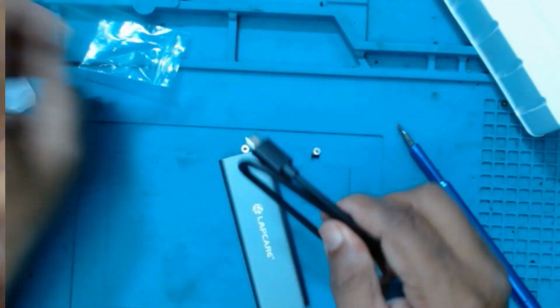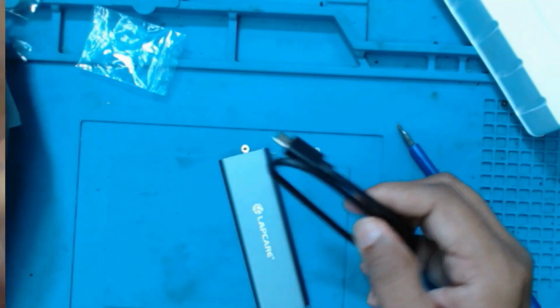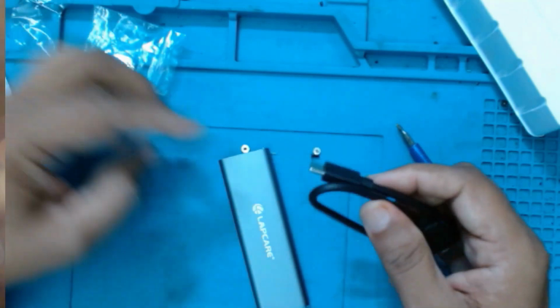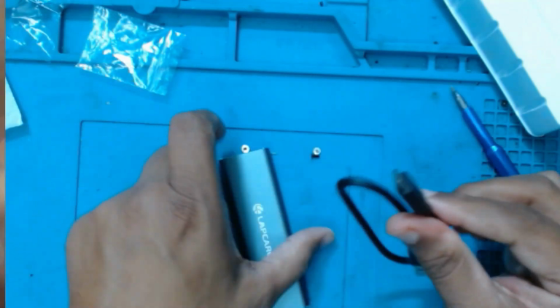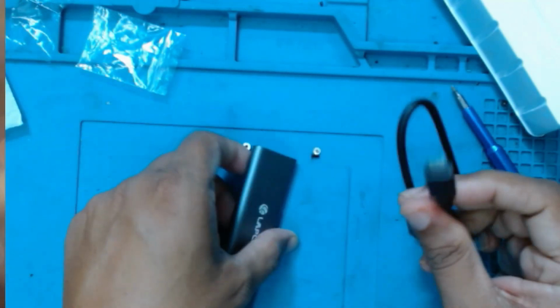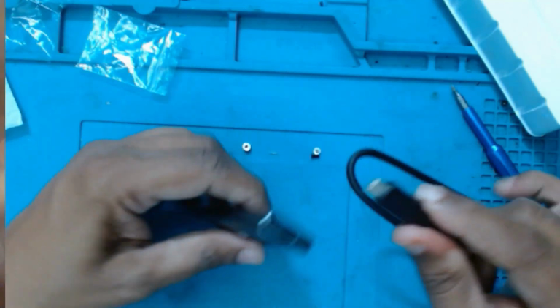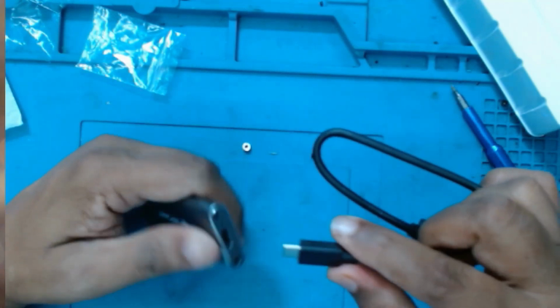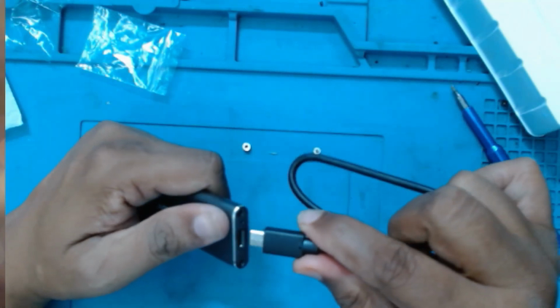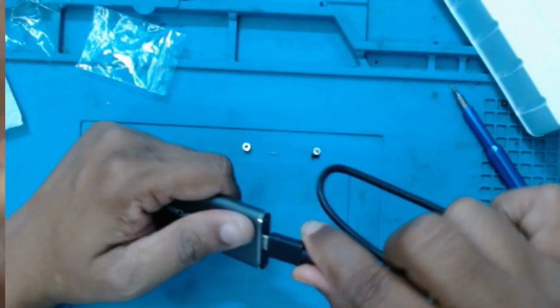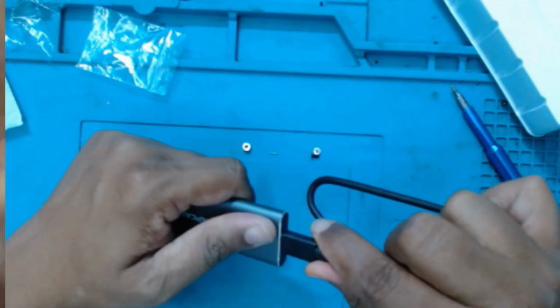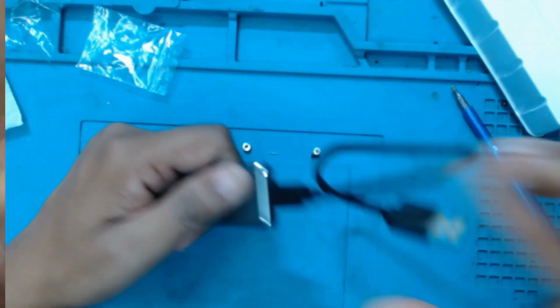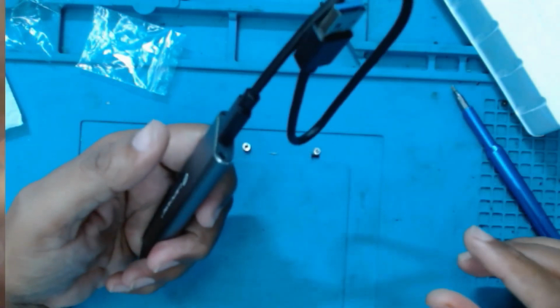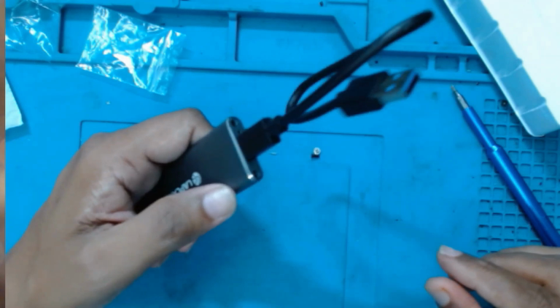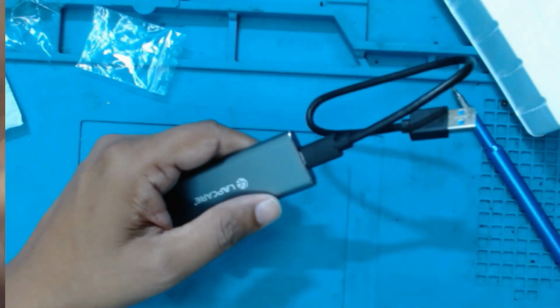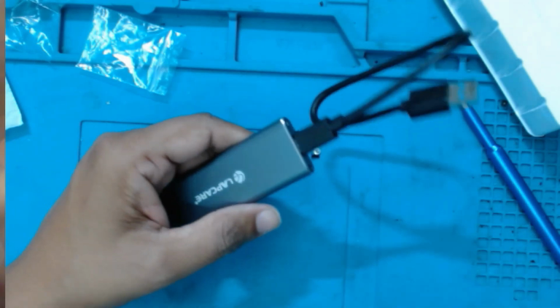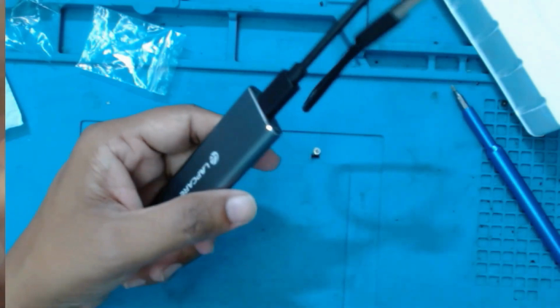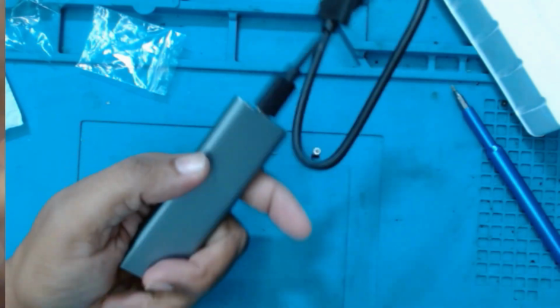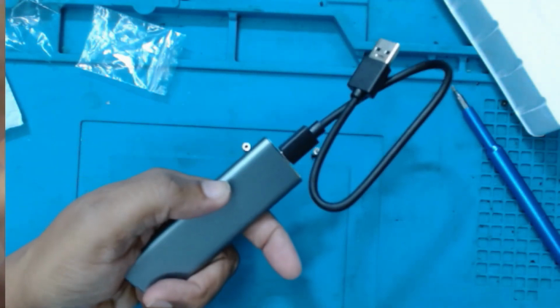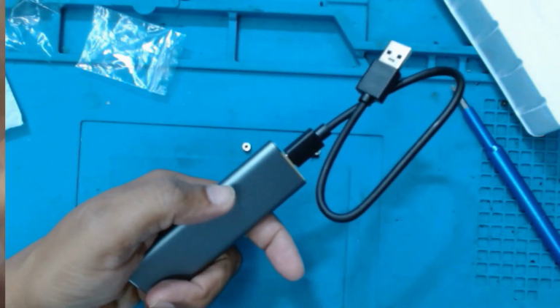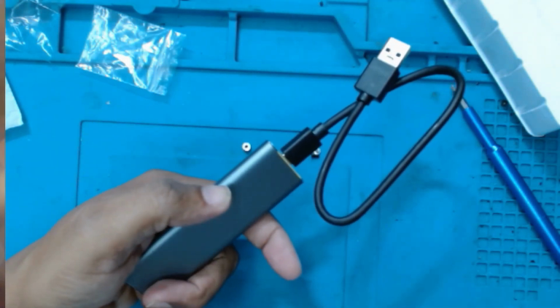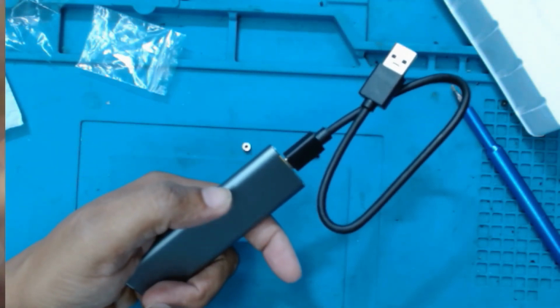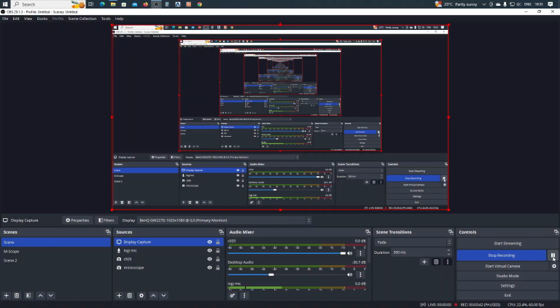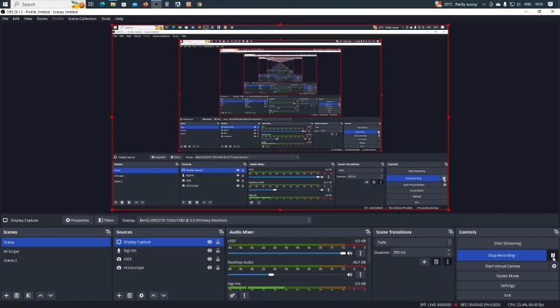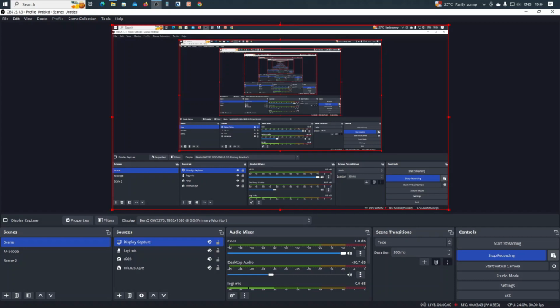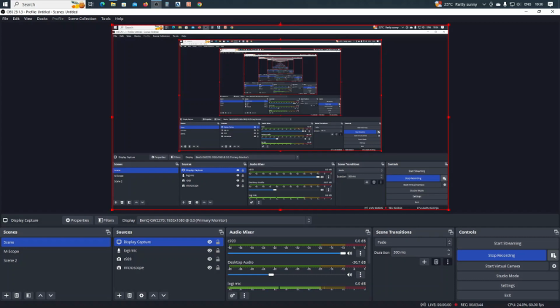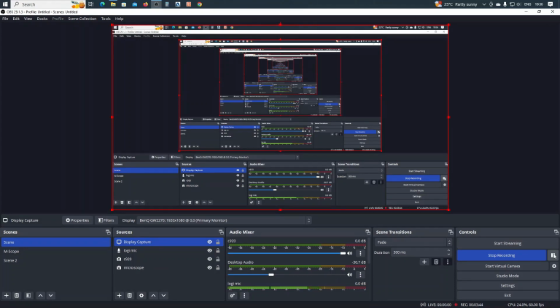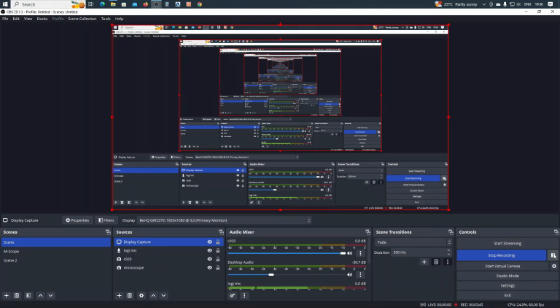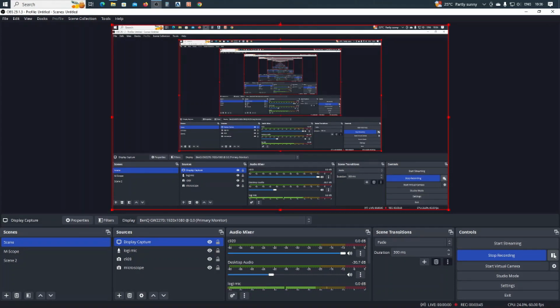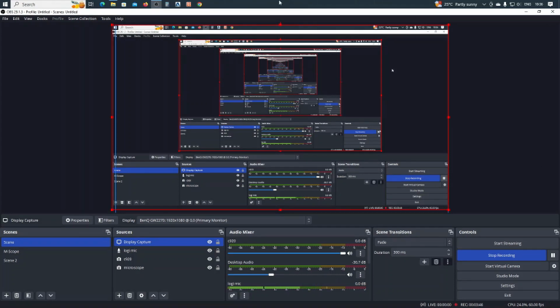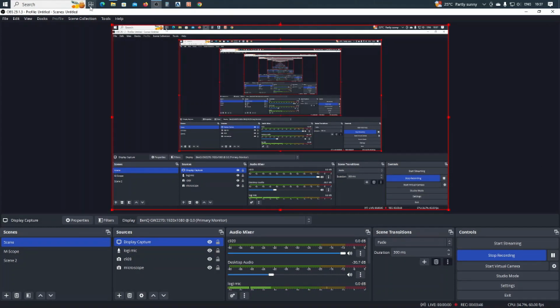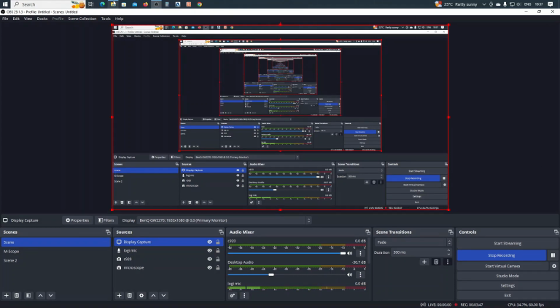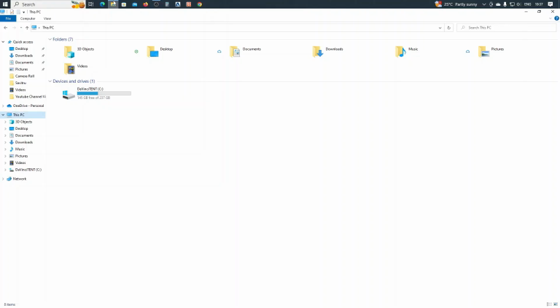This is the USB-C cable. Now we will connect it to the computer and plug the drive into the USB socket.